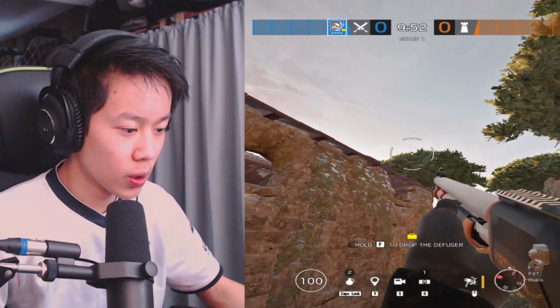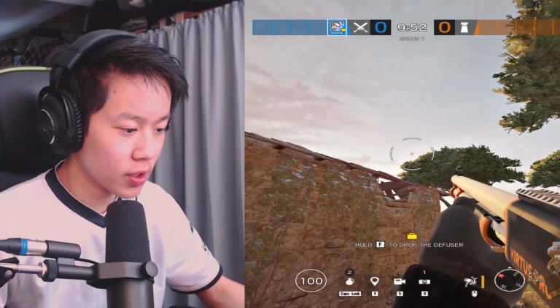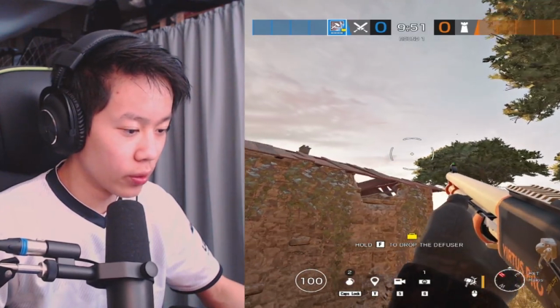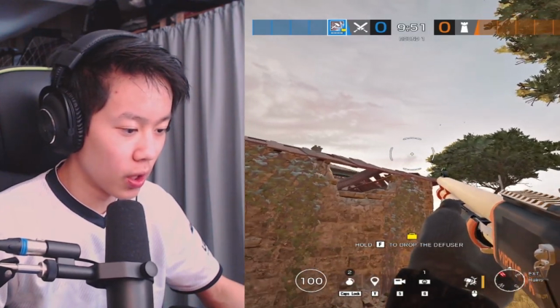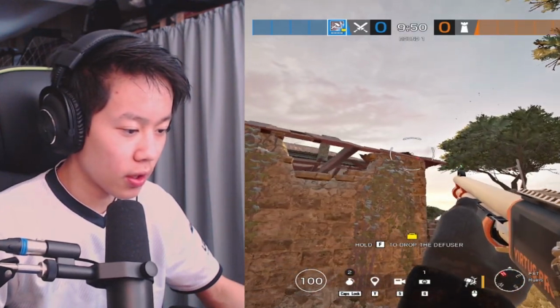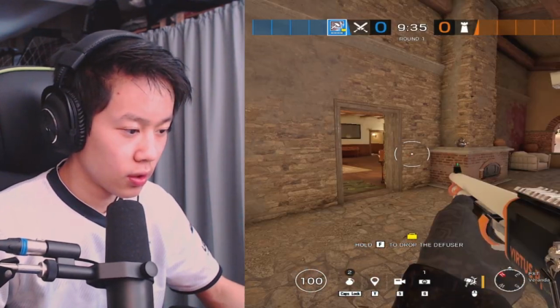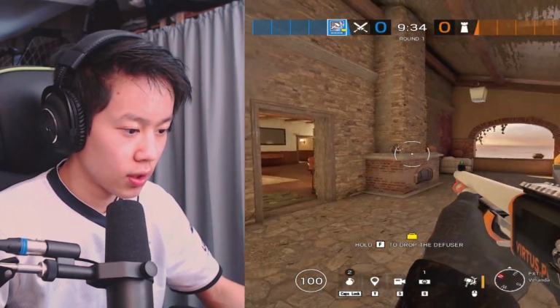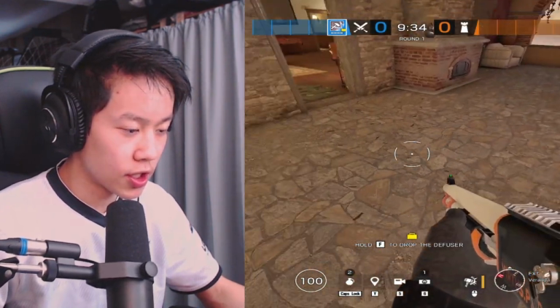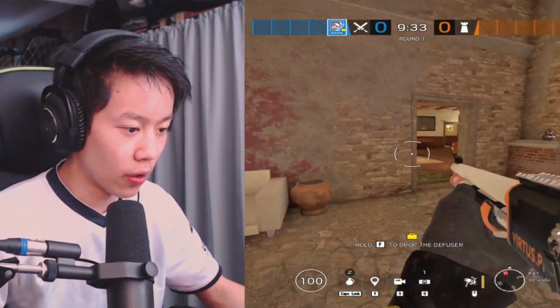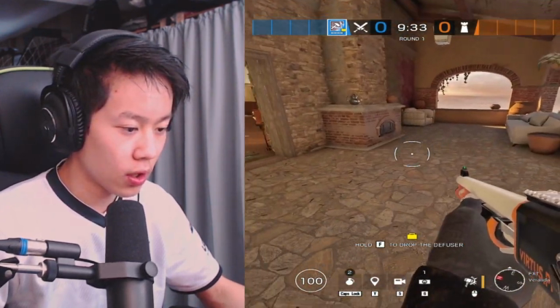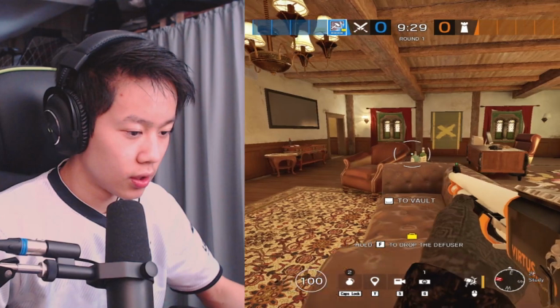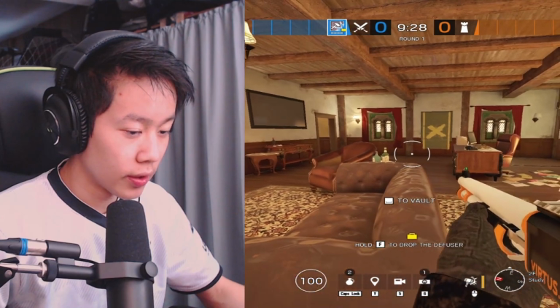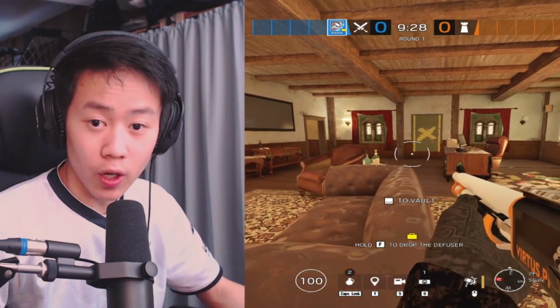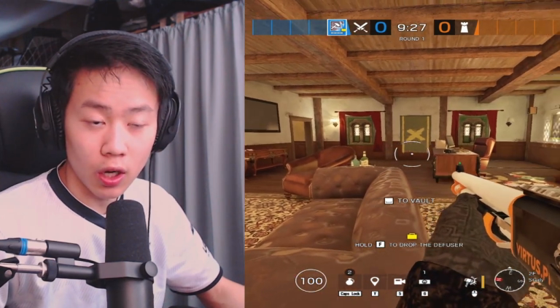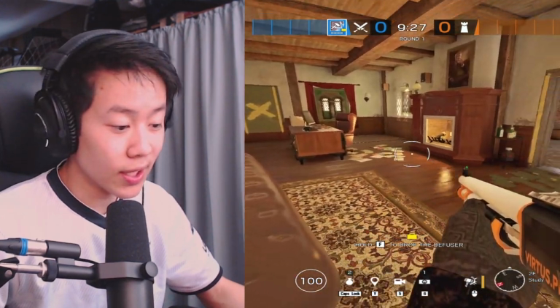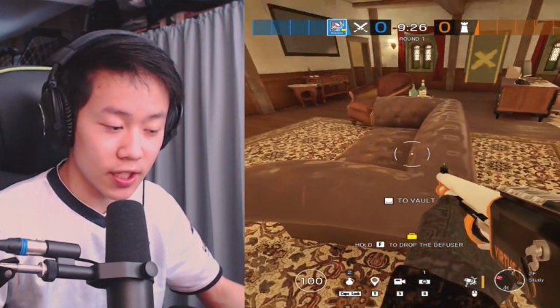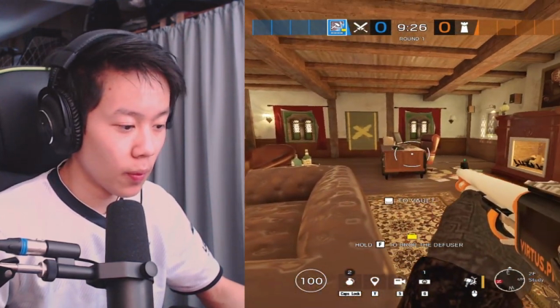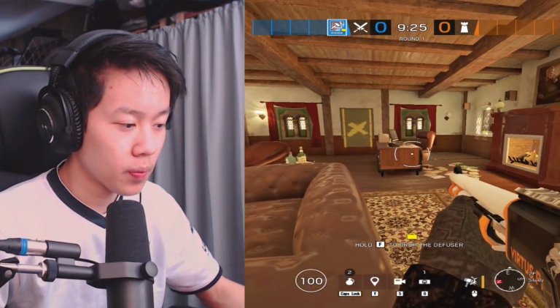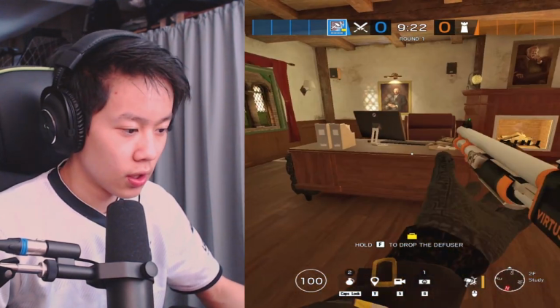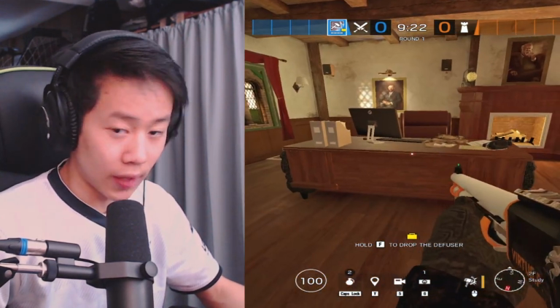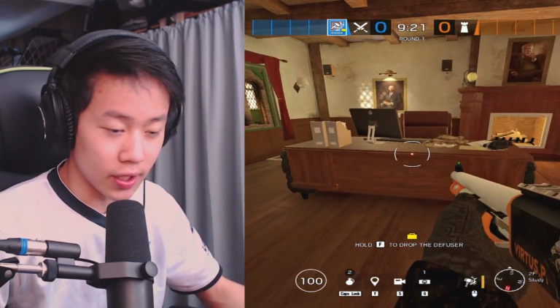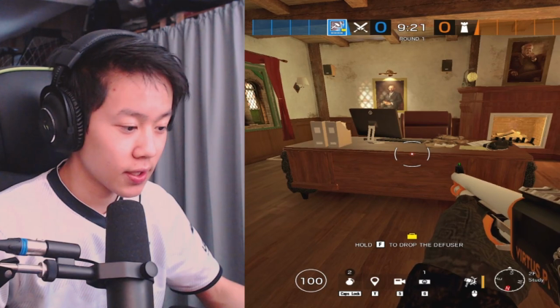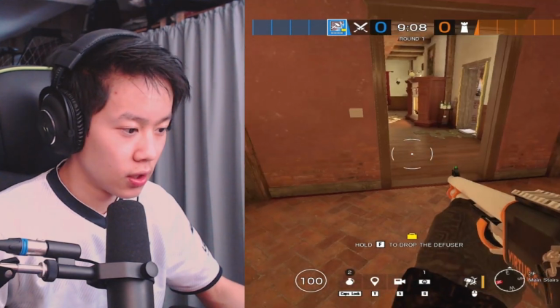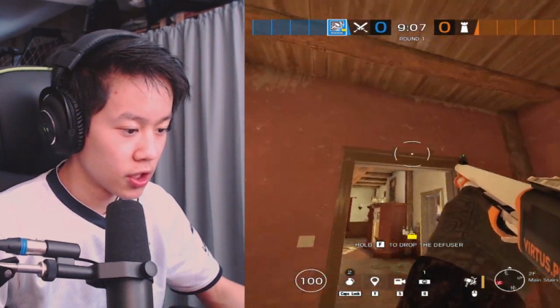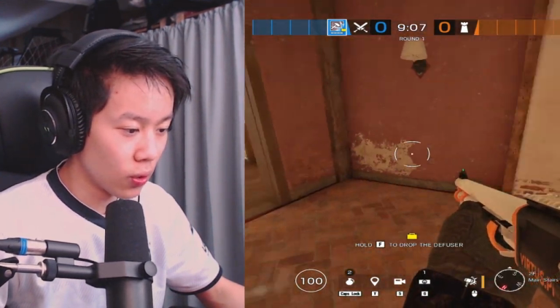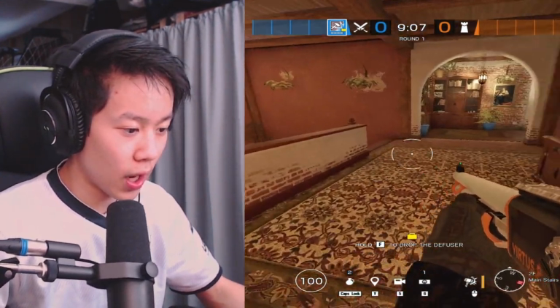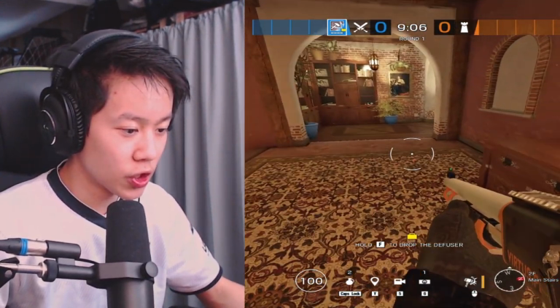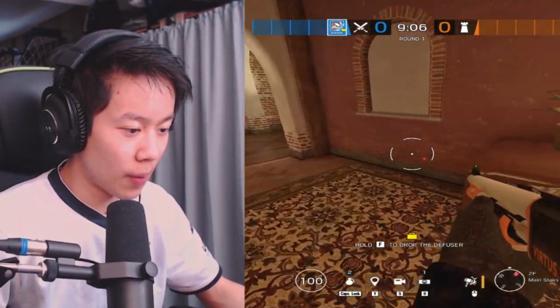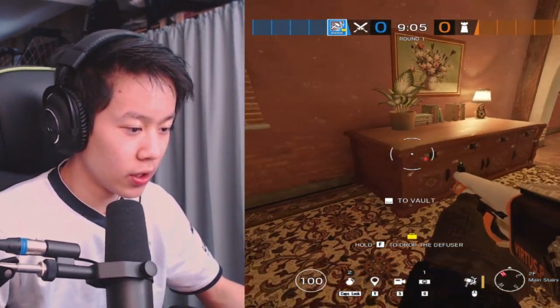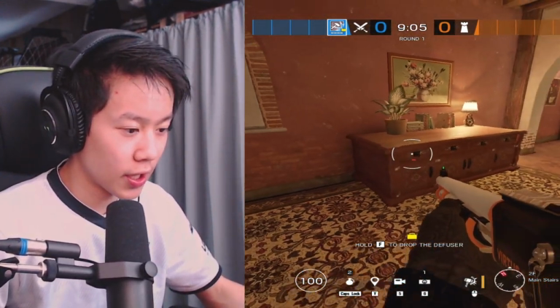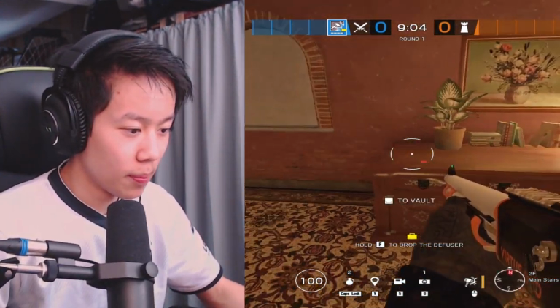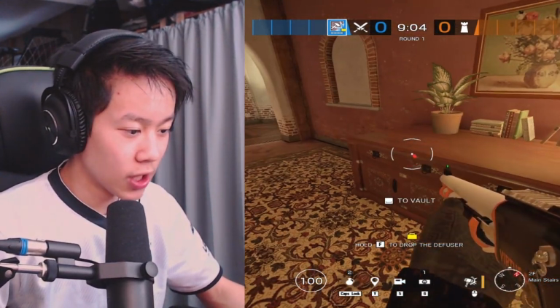So obviously we have the ruin spawn. This is study balcony — a very common callout in the study room. Behind the study desk, study door, and then this is just top main. You can say 'behind the top main.'